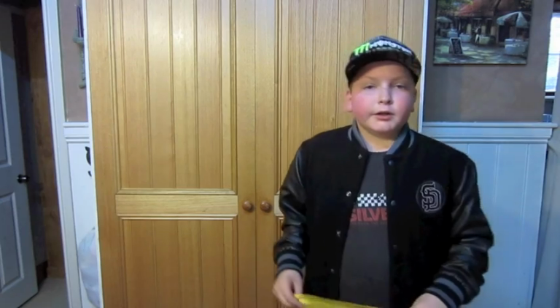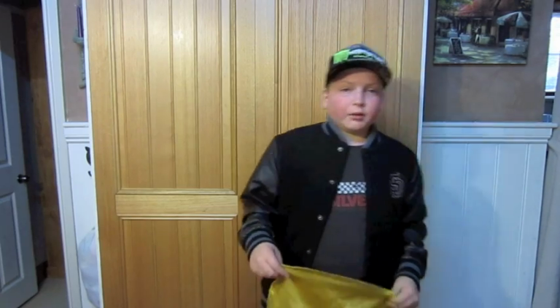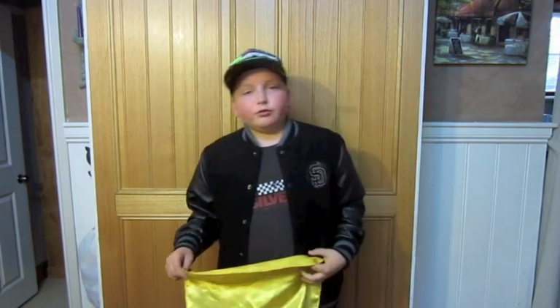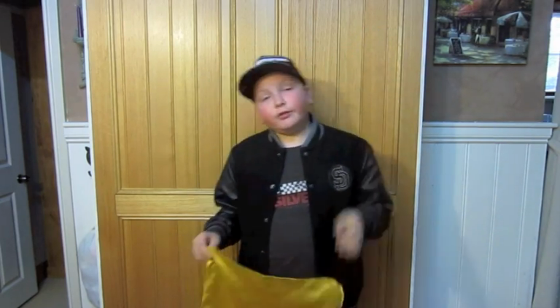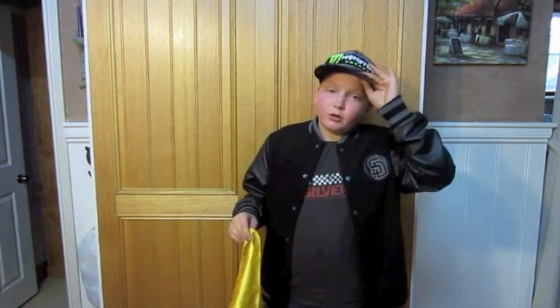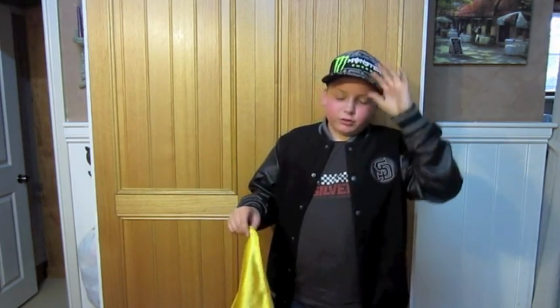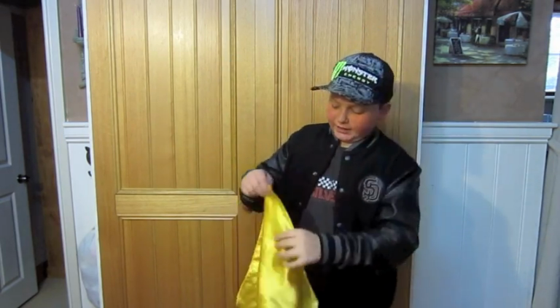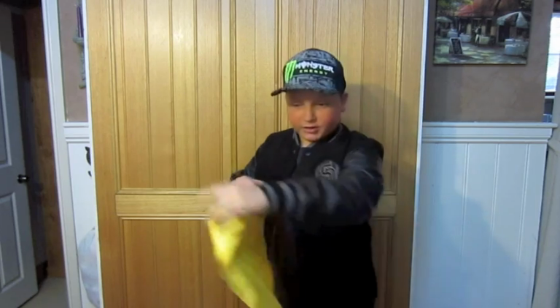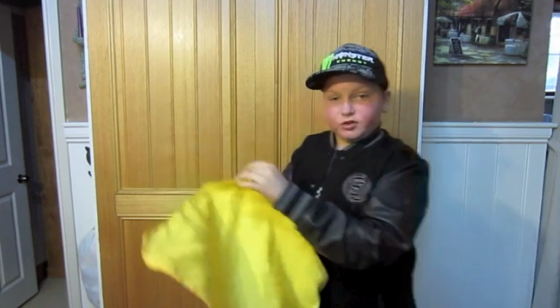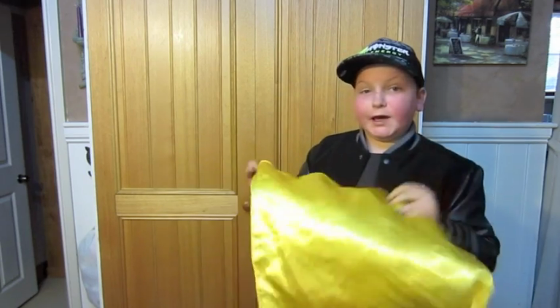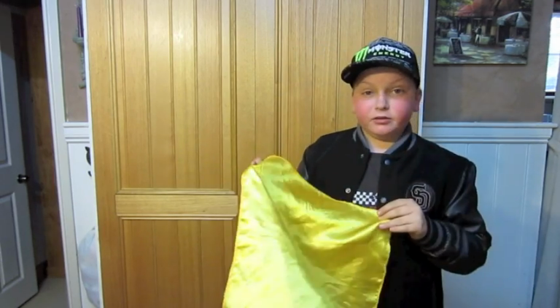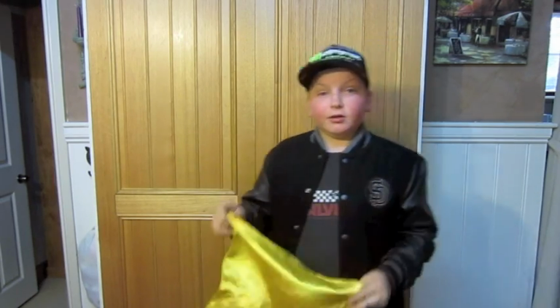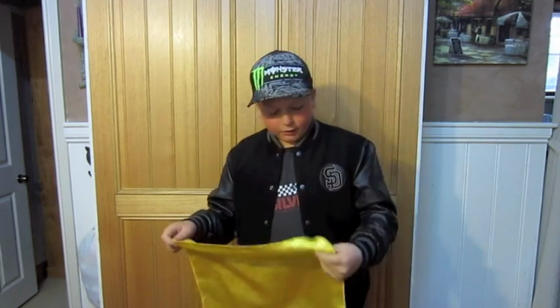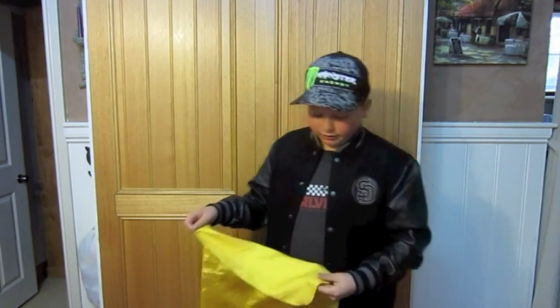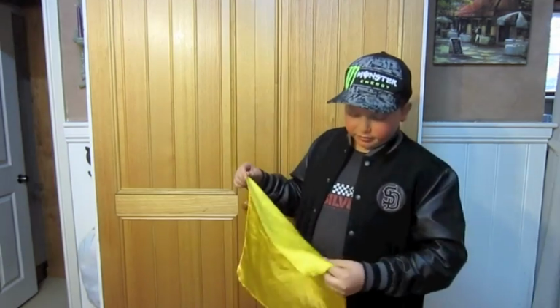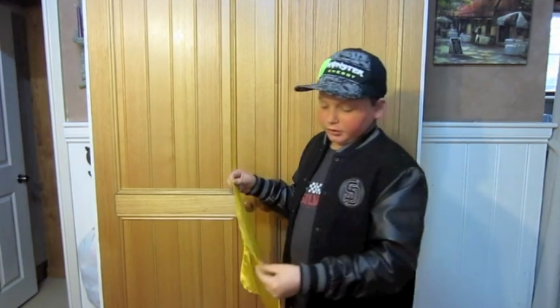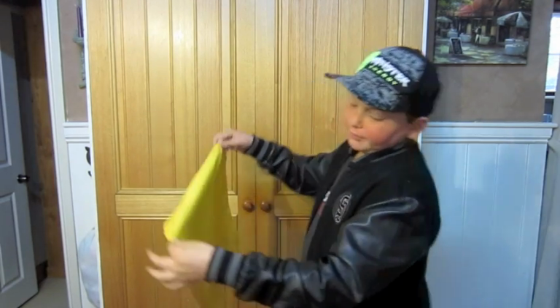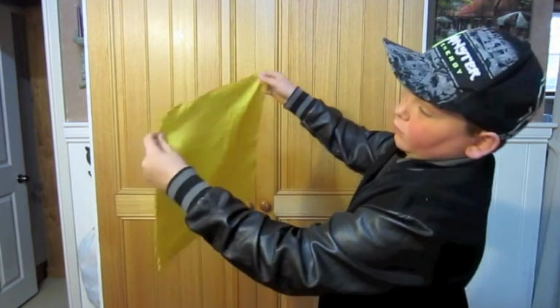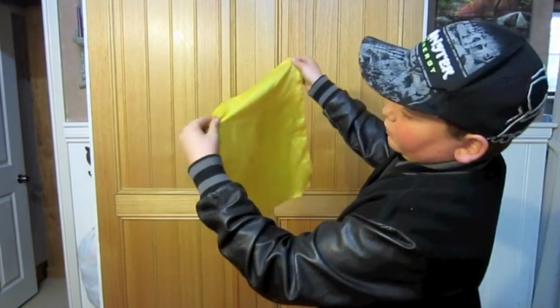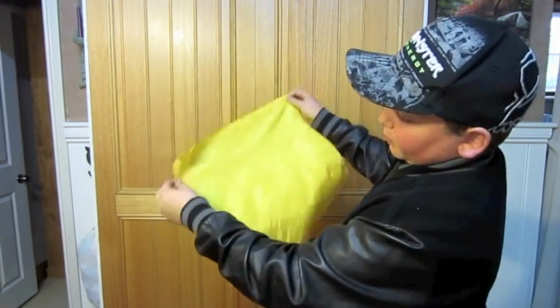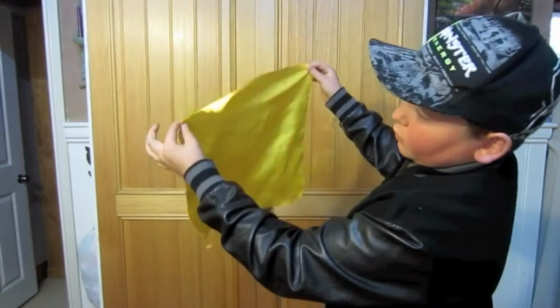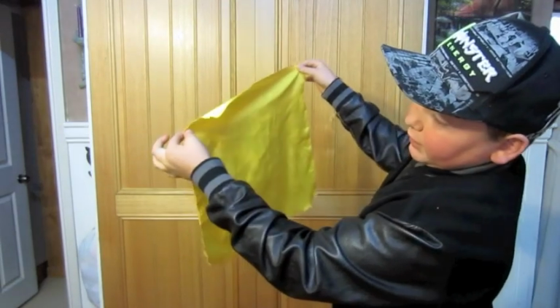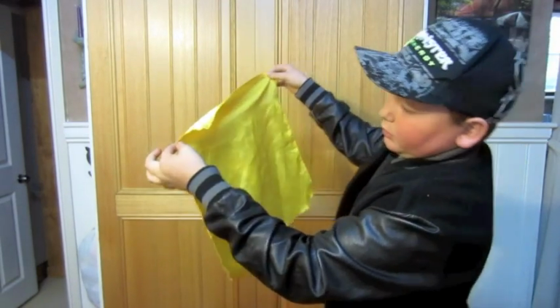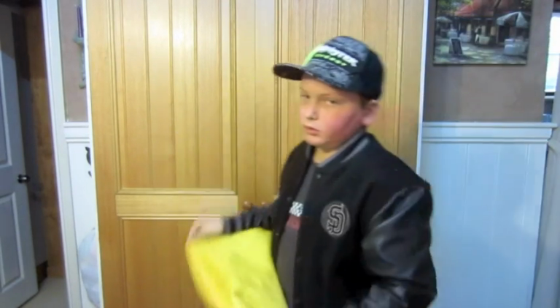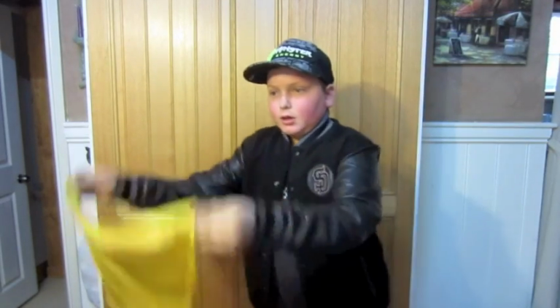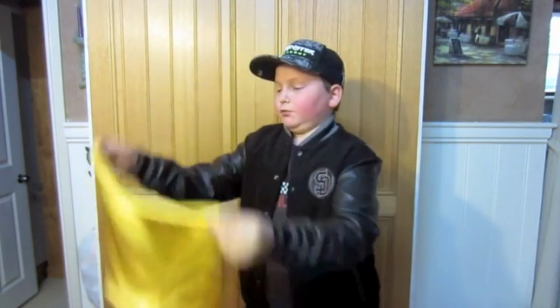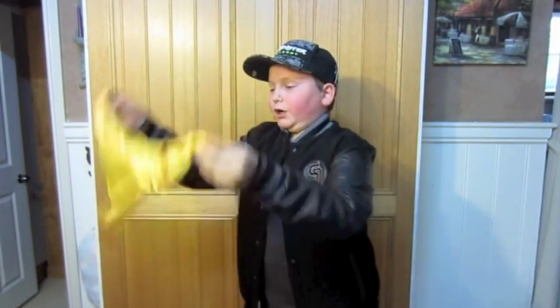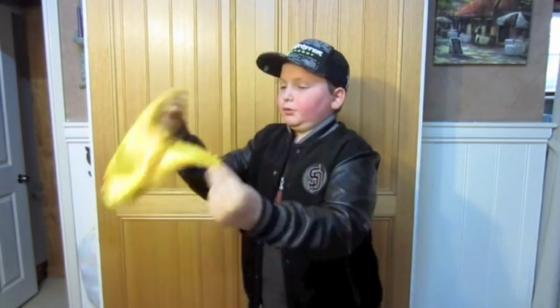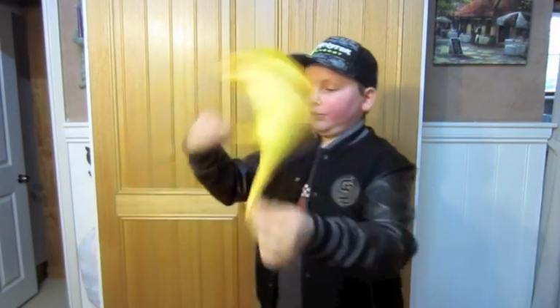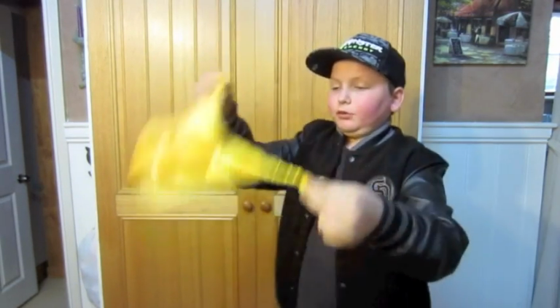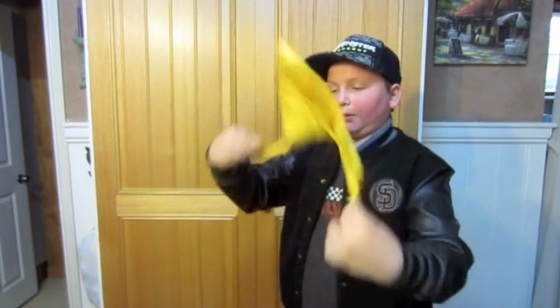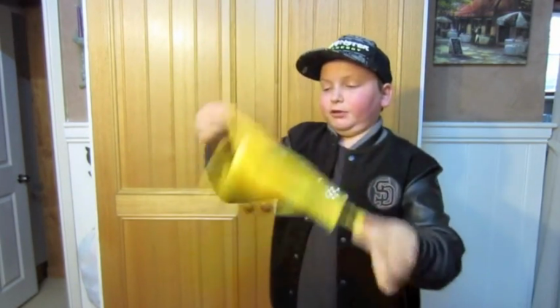Now the thing about this trick is all you need is really just a normal handkerchief. All you do is you grab the corner just below the corner there and then you roll it up. You just wrap it up like this.